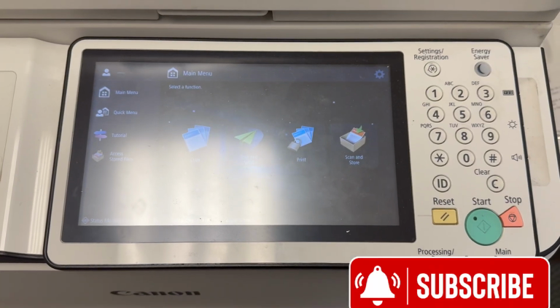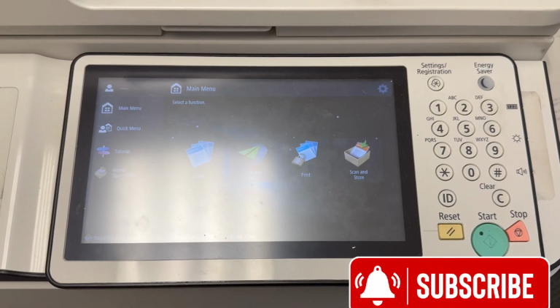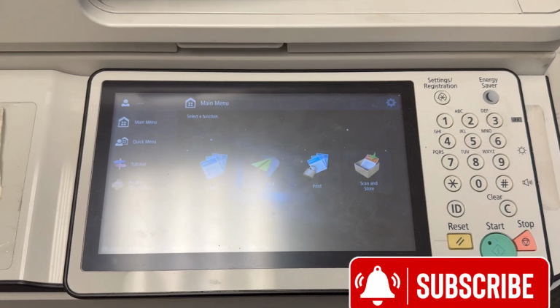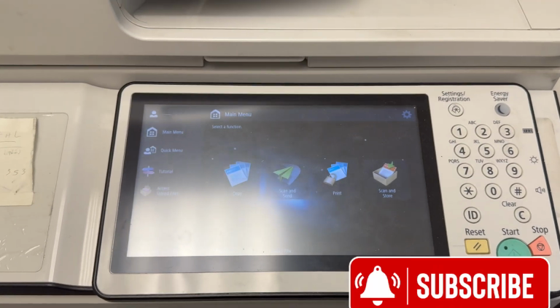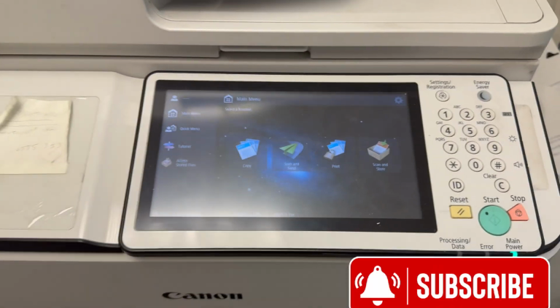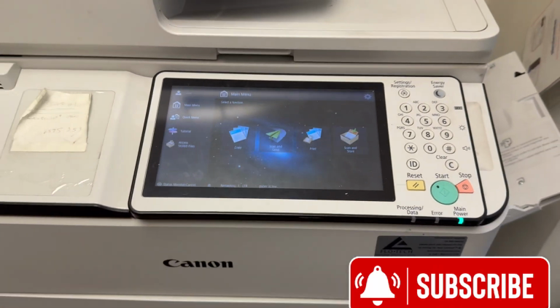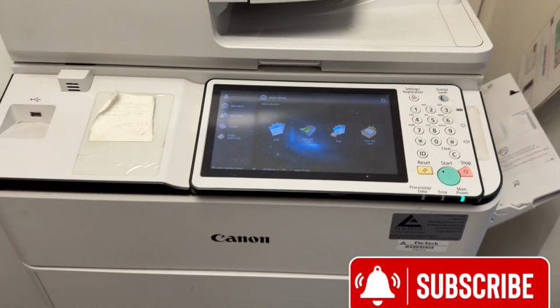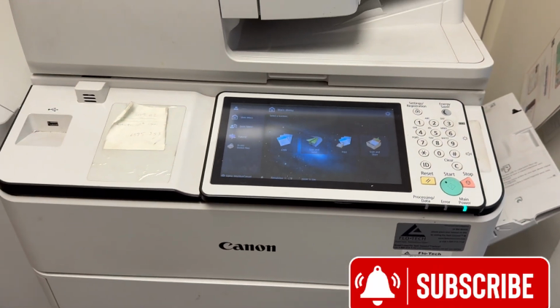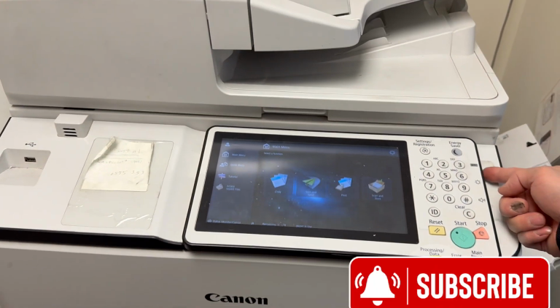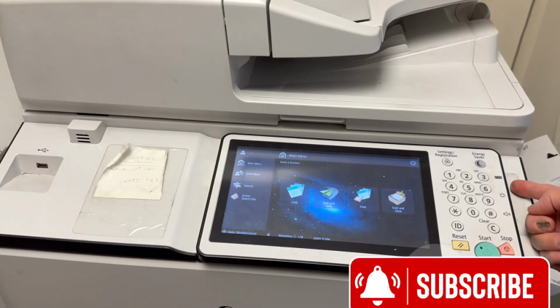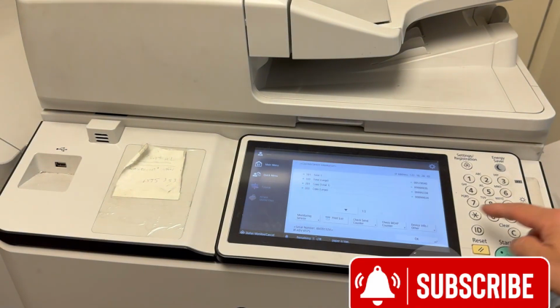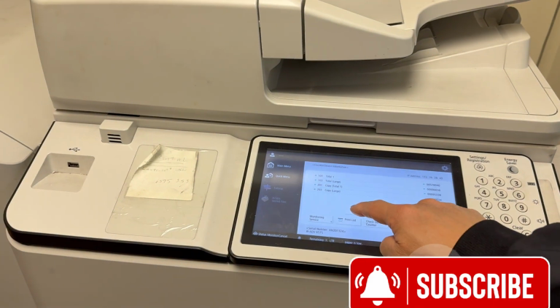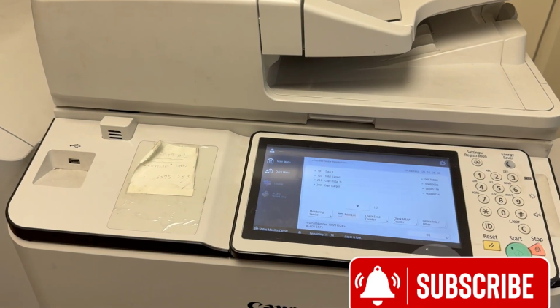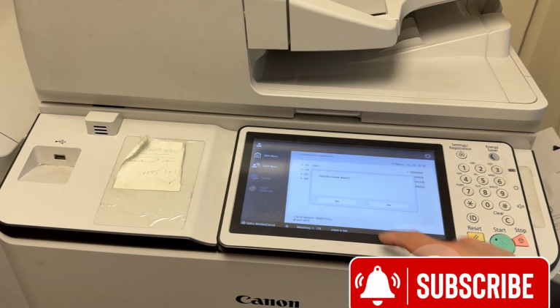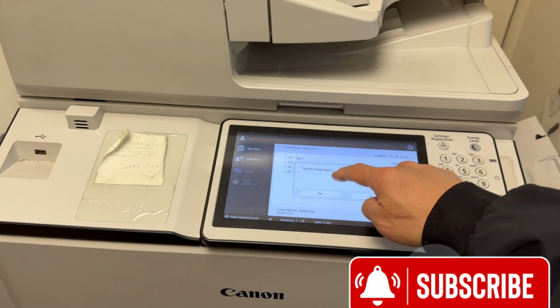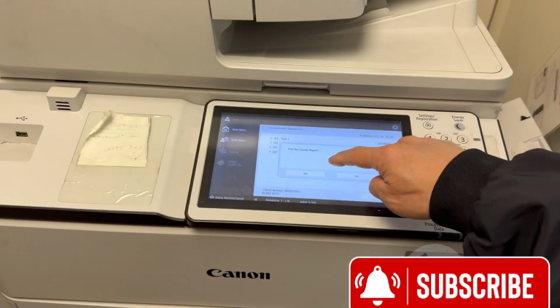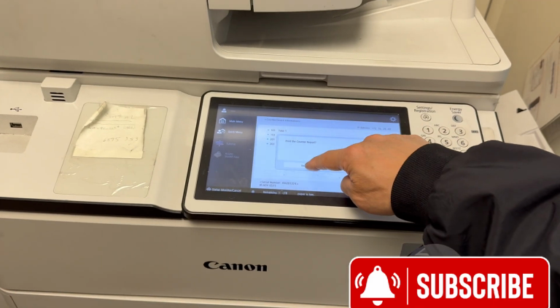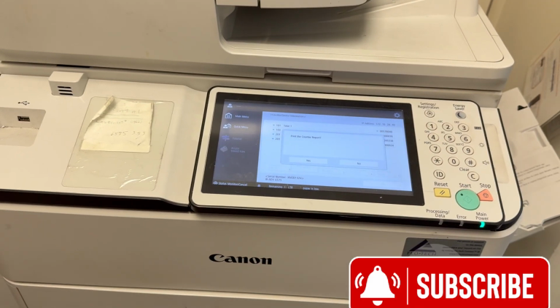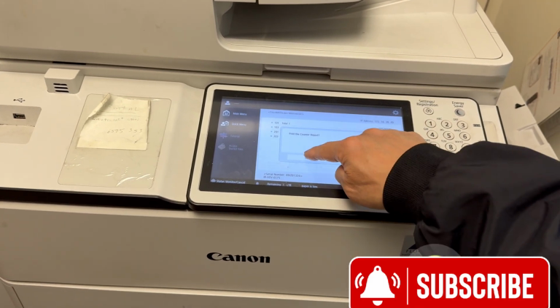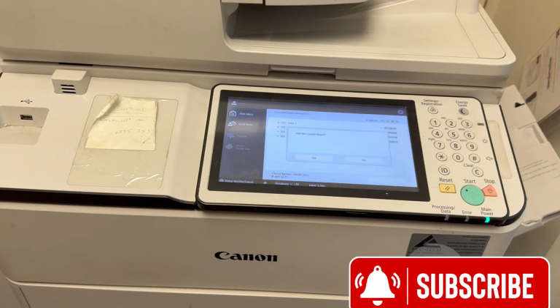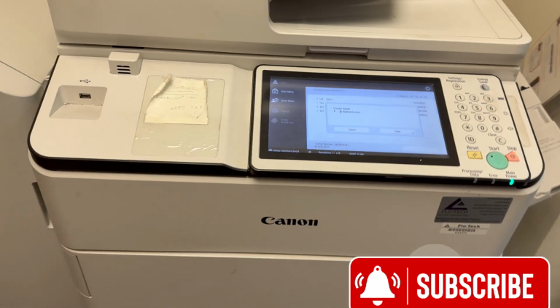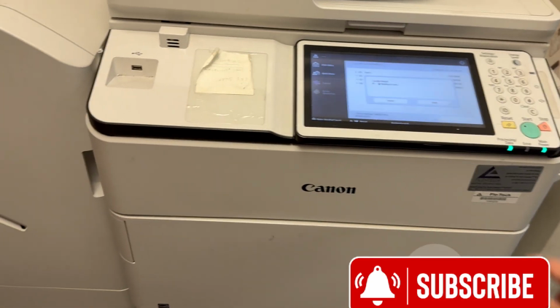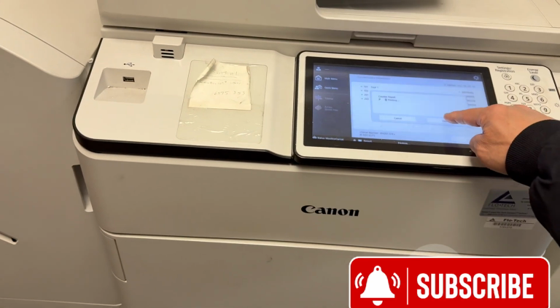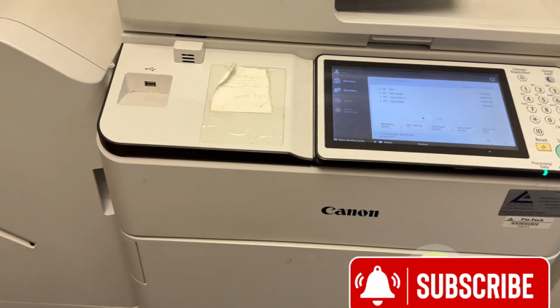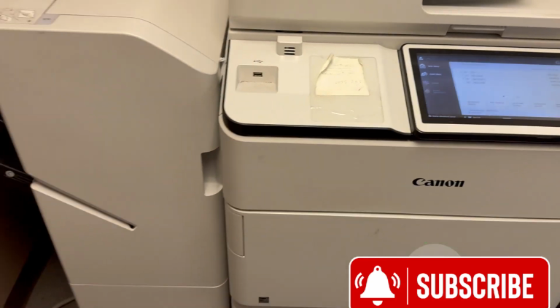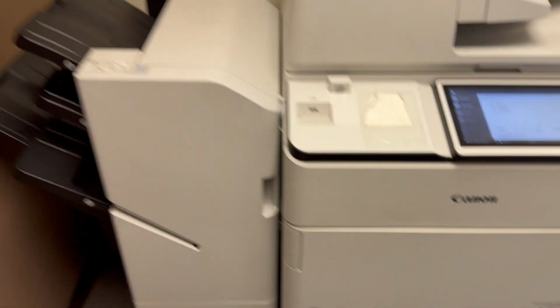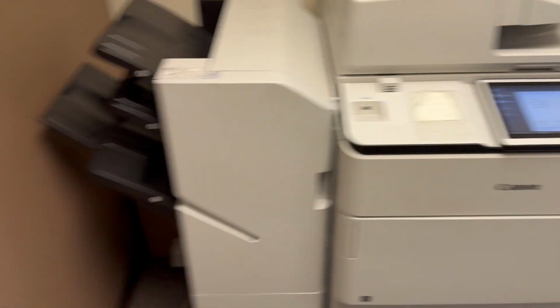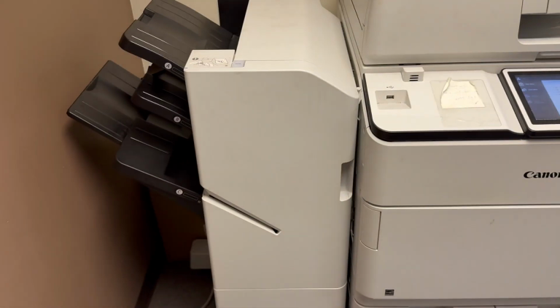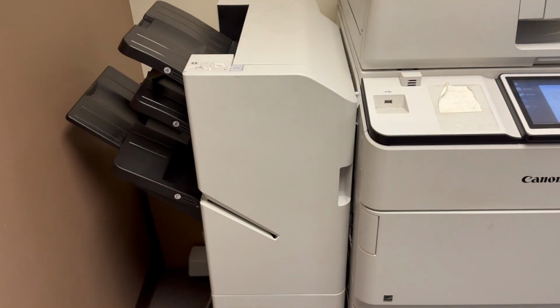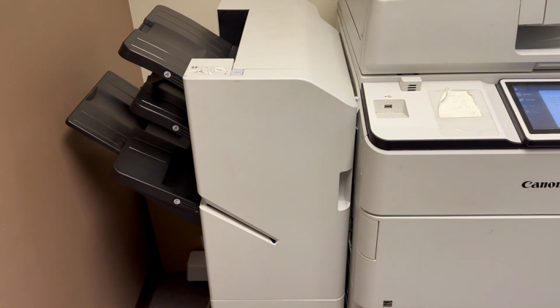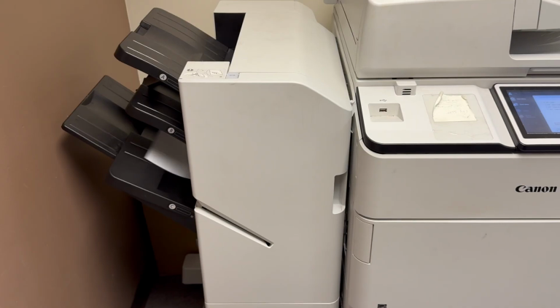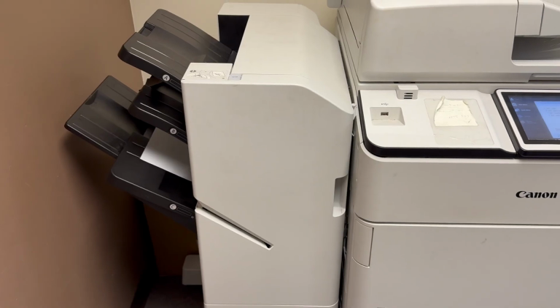This is how you backup and restore data files from a Canon machine to a USB drive. It works with all Canon machines. There you go.